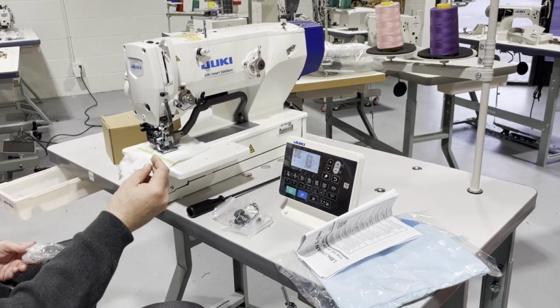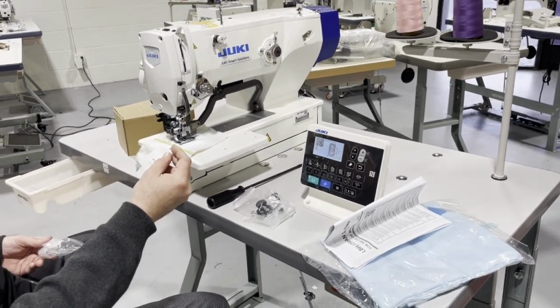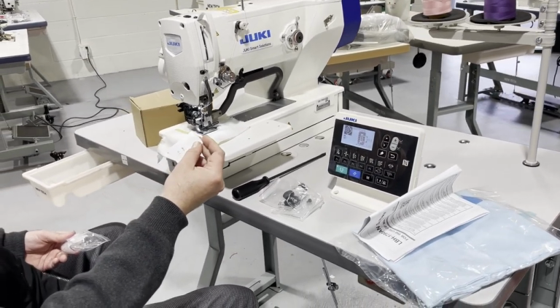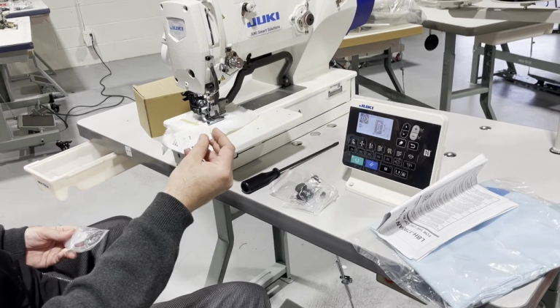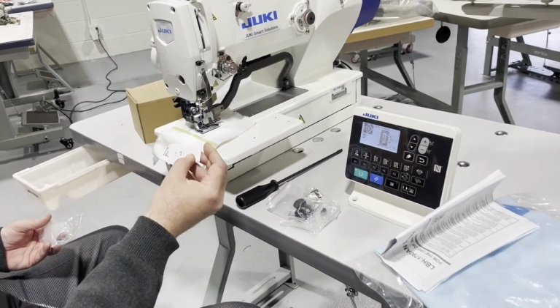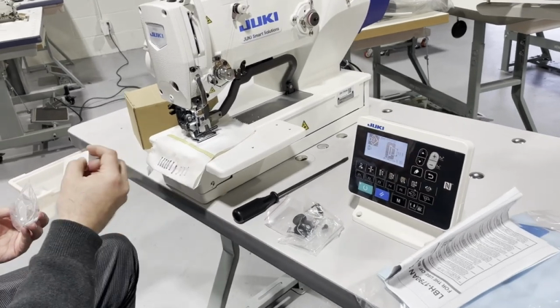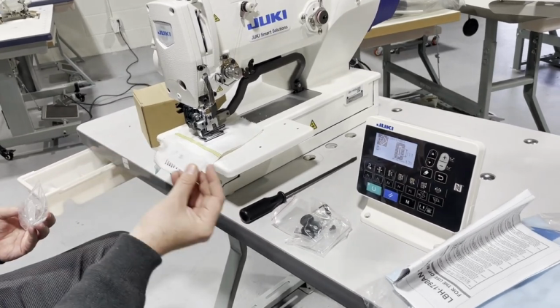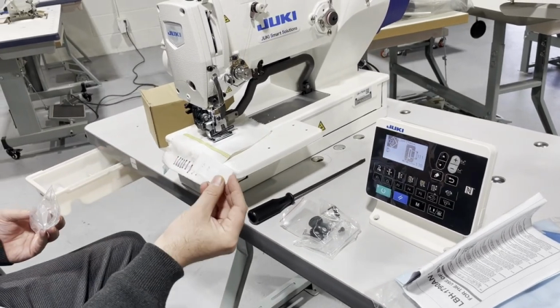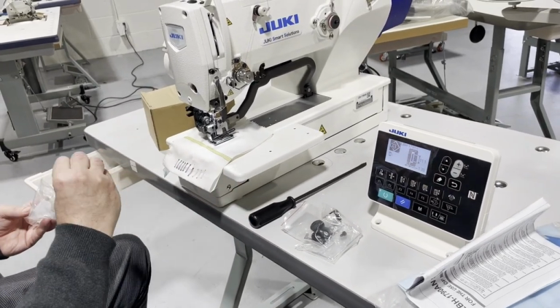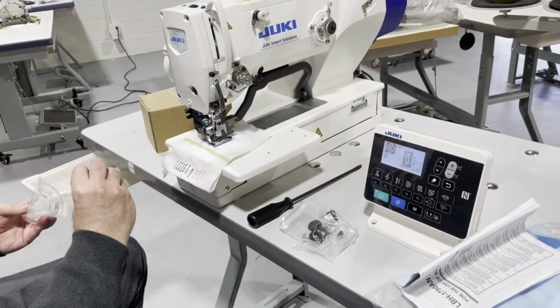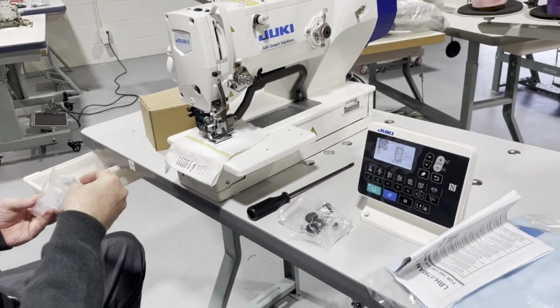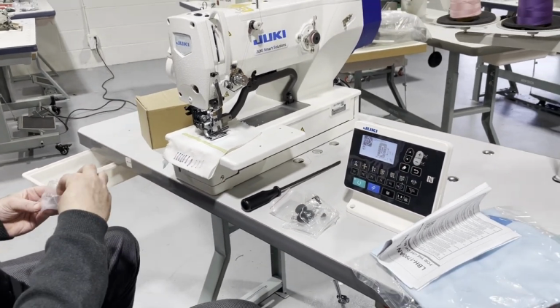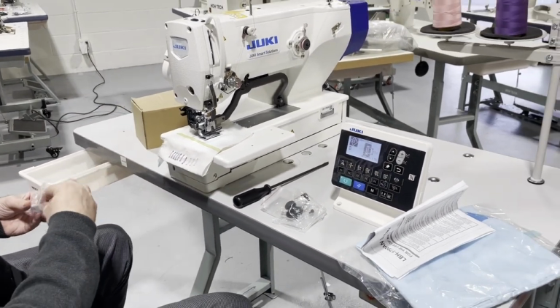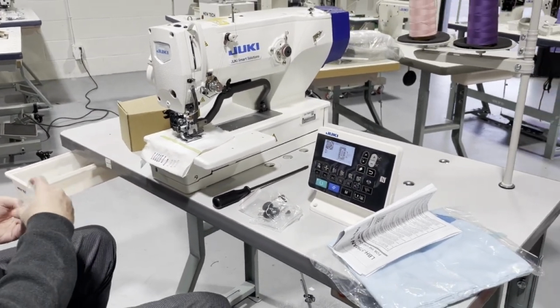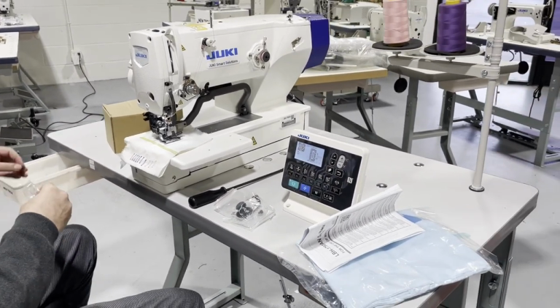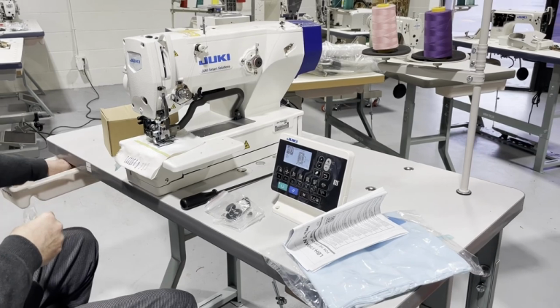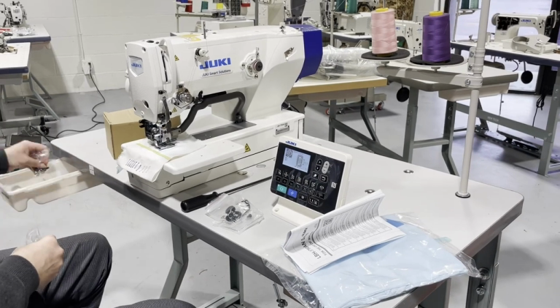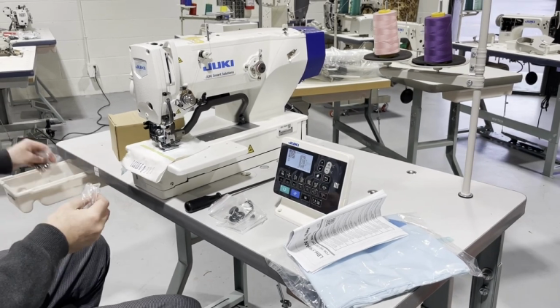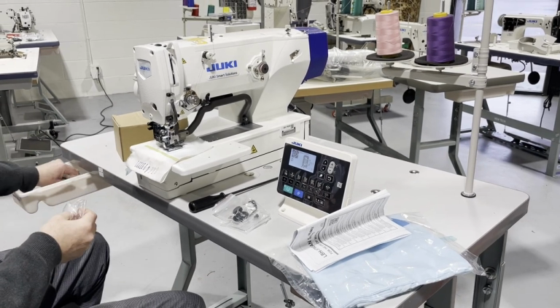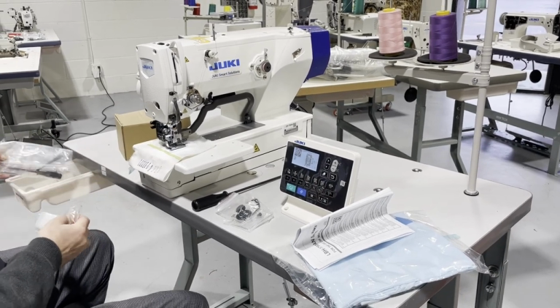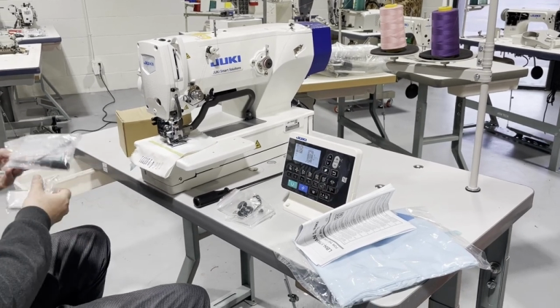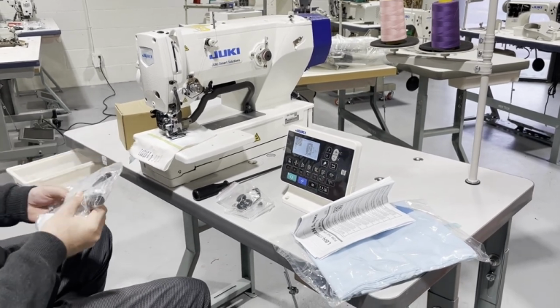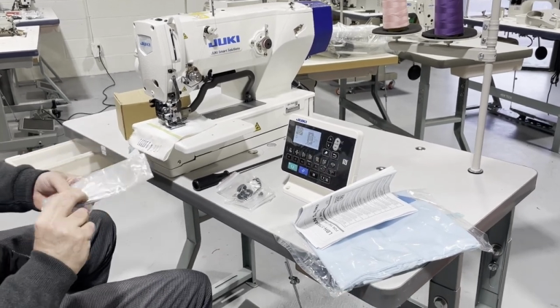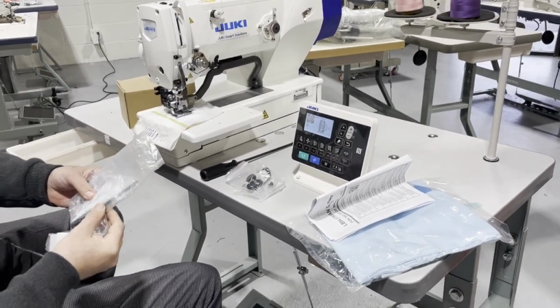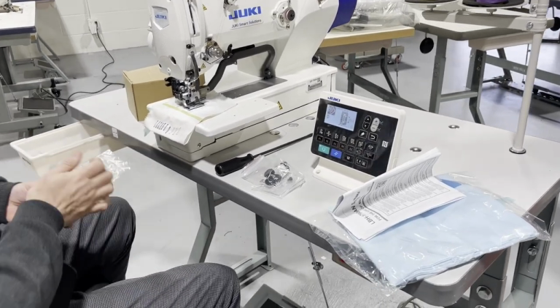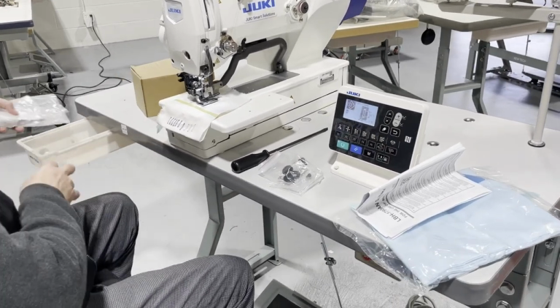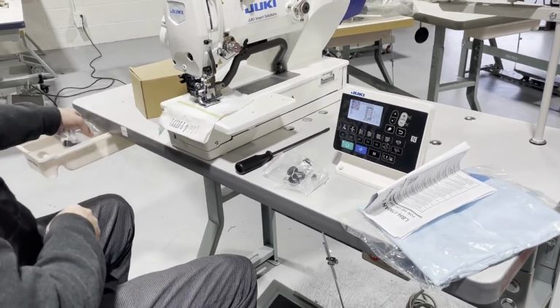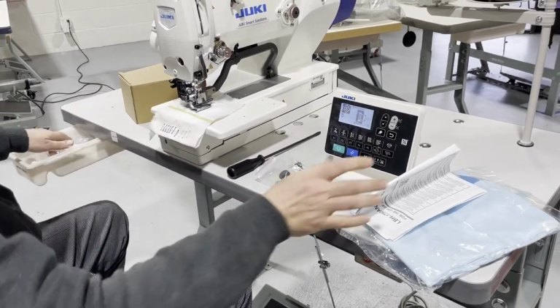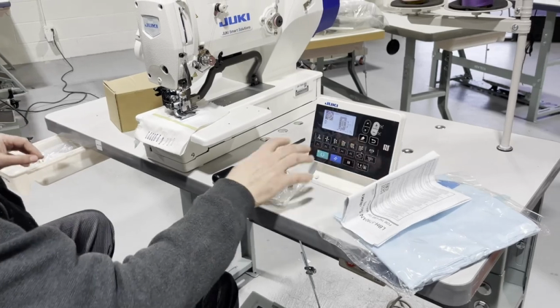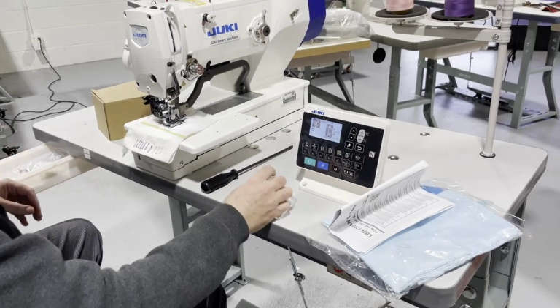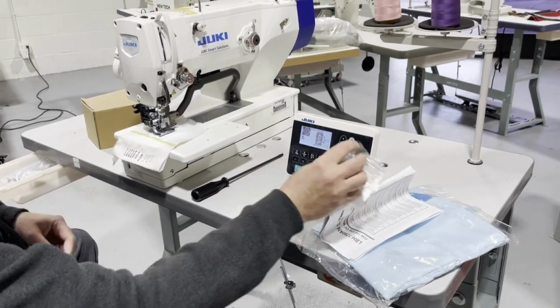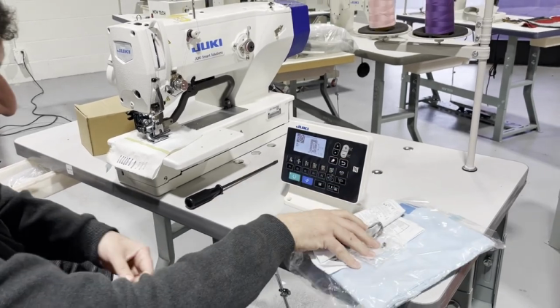The needle is DPx5, which is 135x5, made by Juki and any other brand. You've got some more accessories right here.